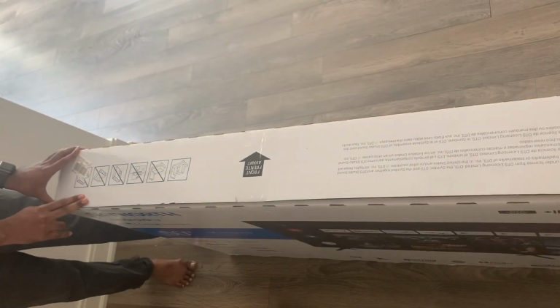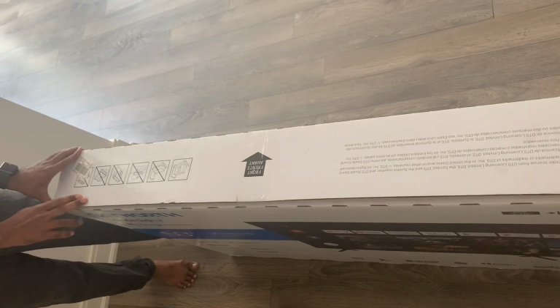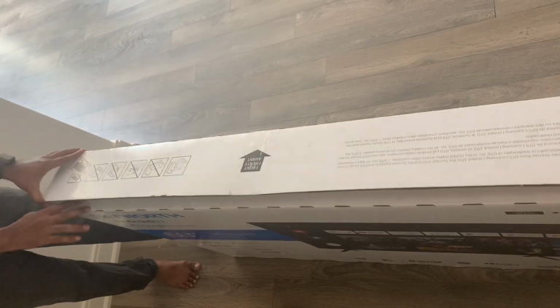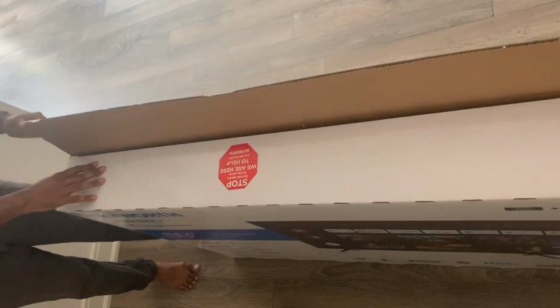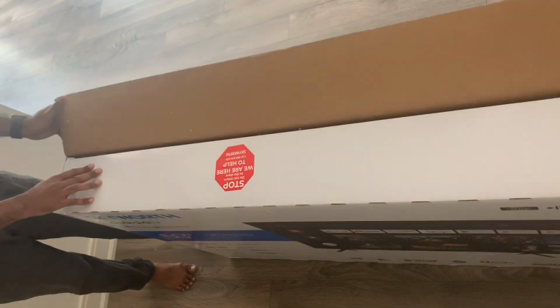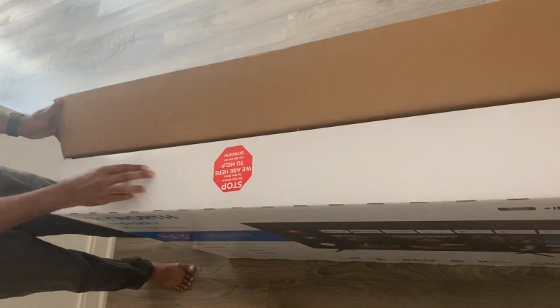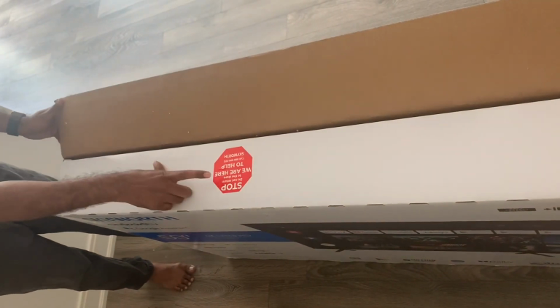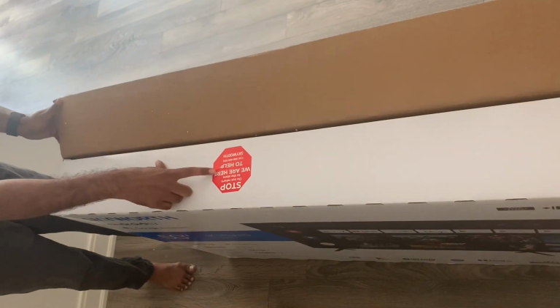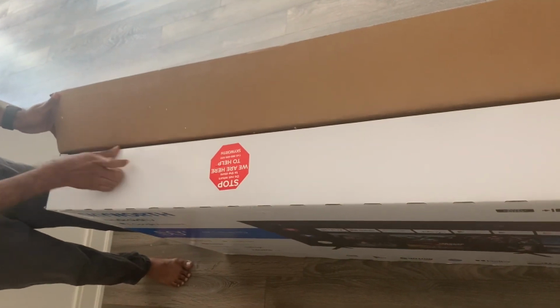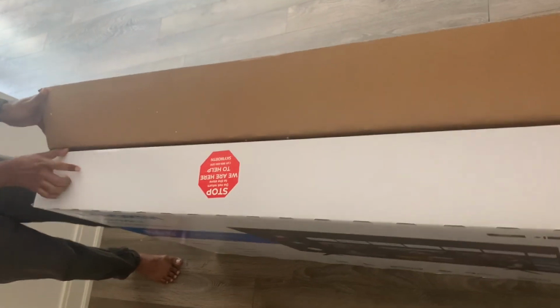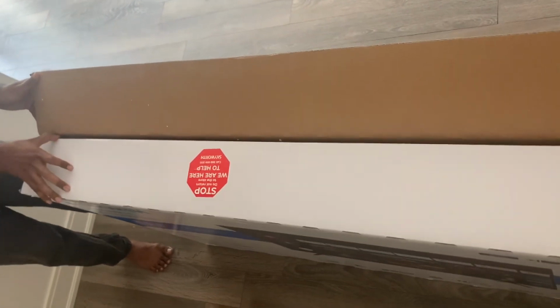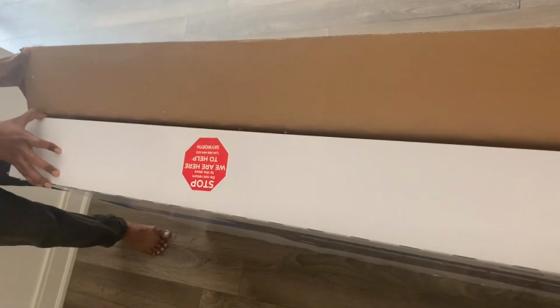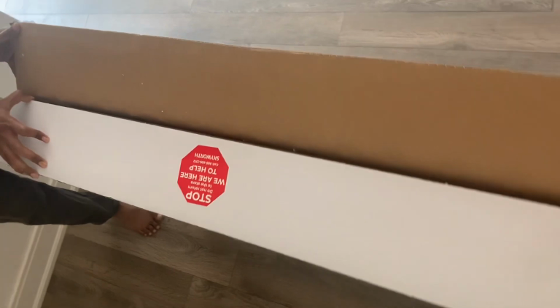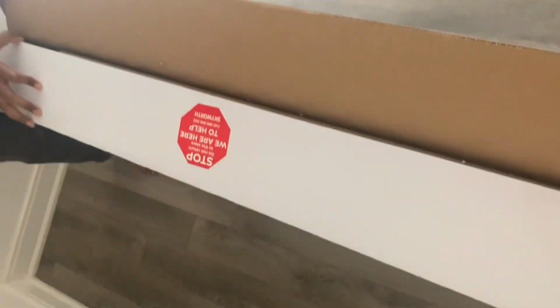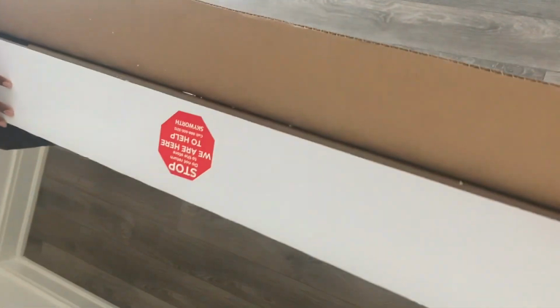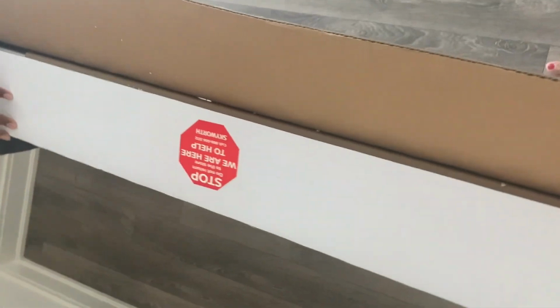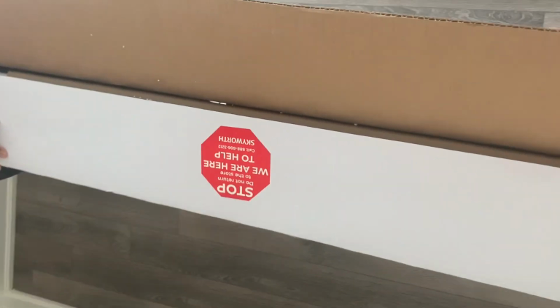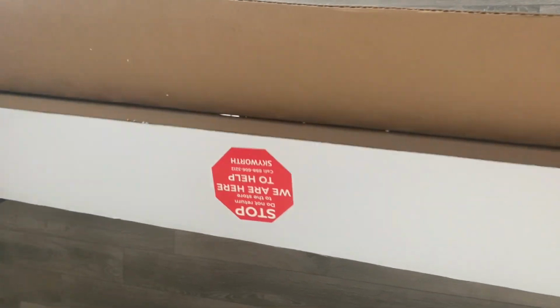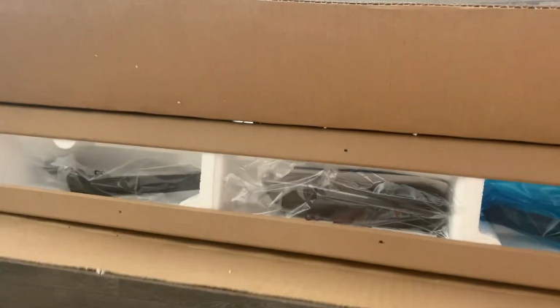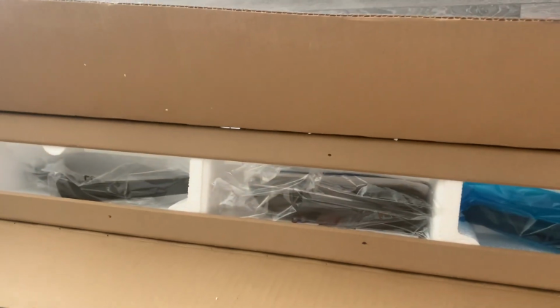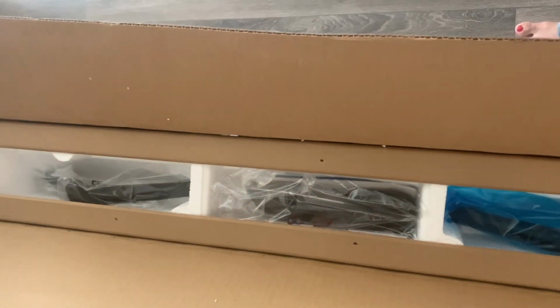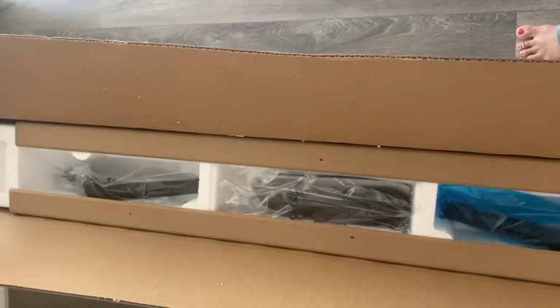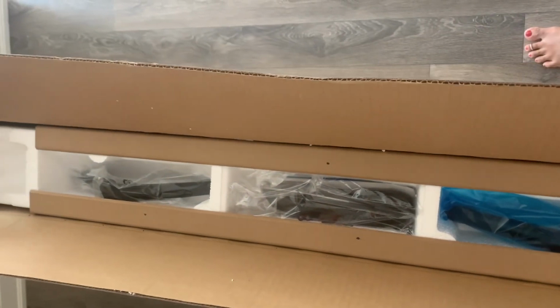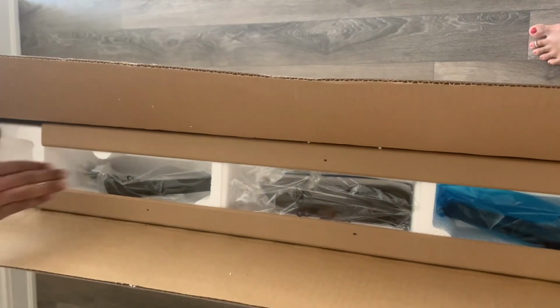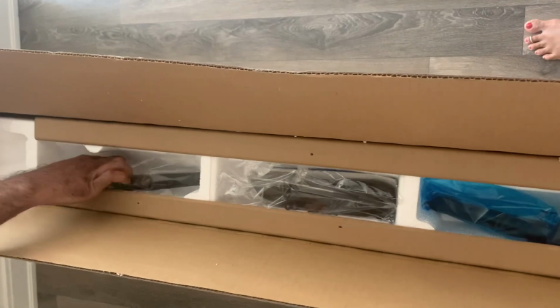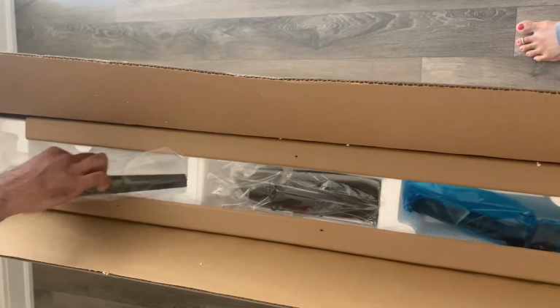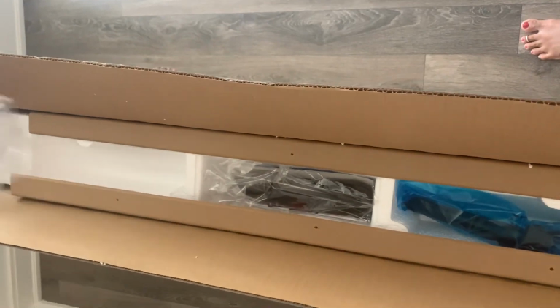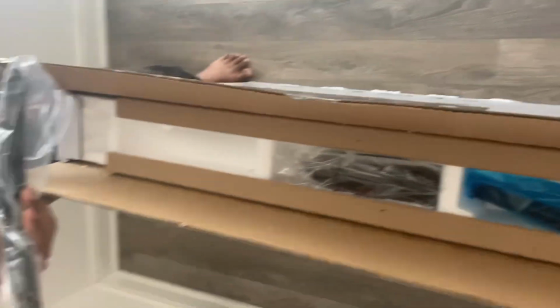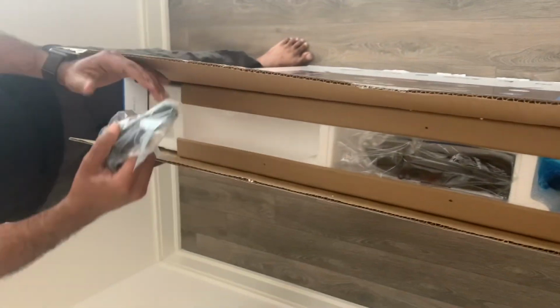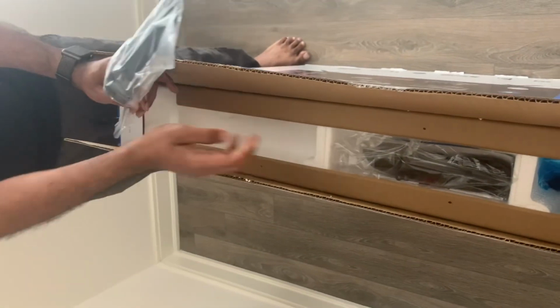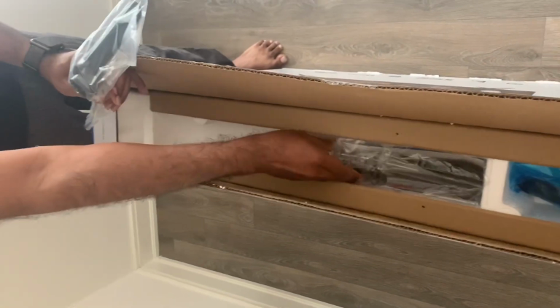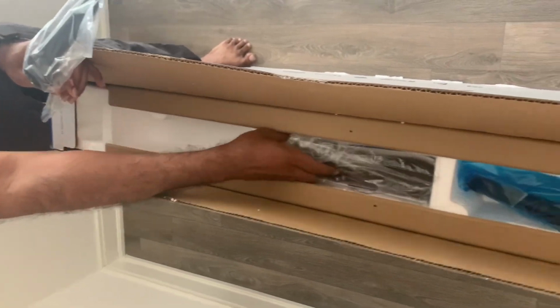Once you open it, you'll see a stop symbol, which means that if there are any issues, you should contact Skyworth directly, even though I bought it from Canadian Tire.